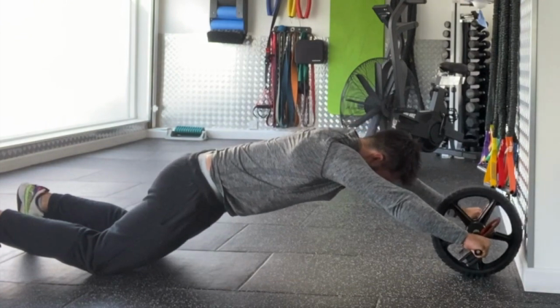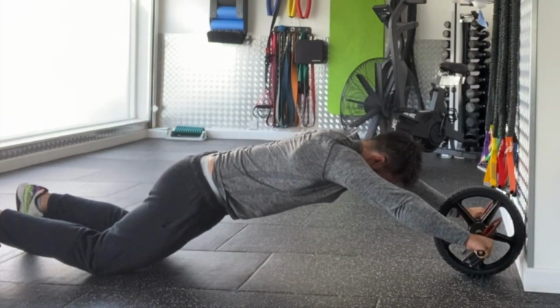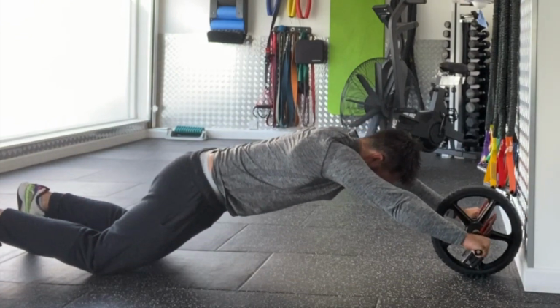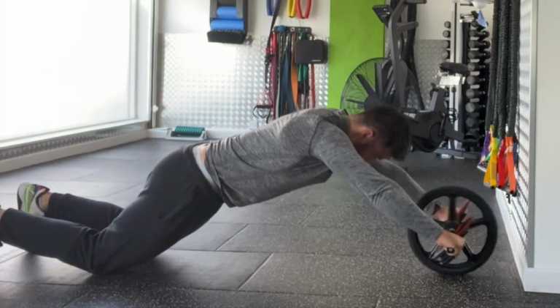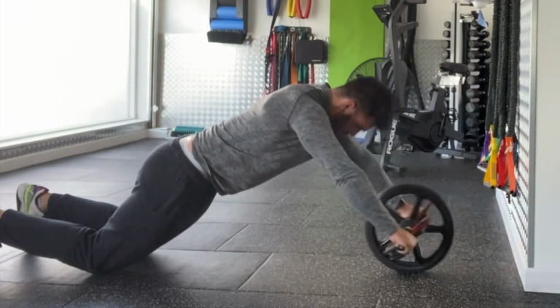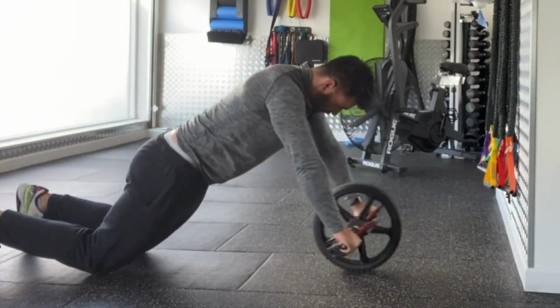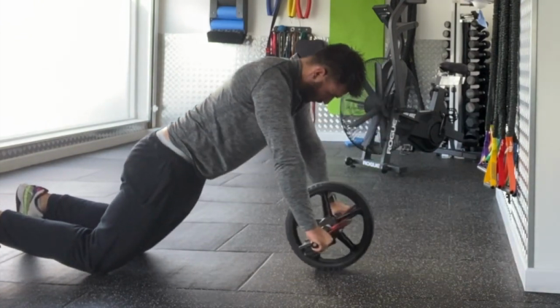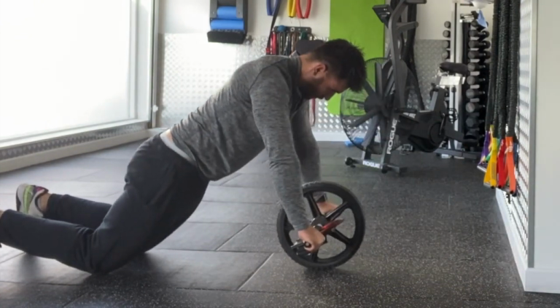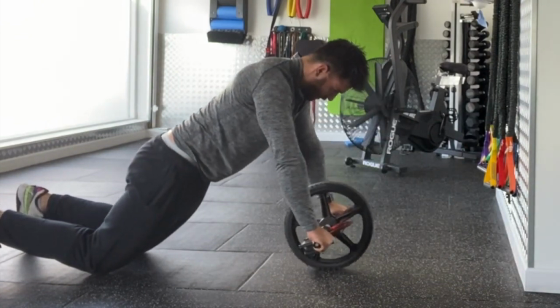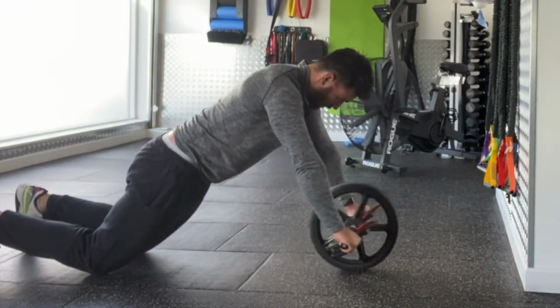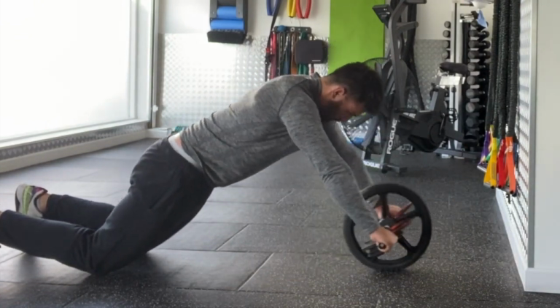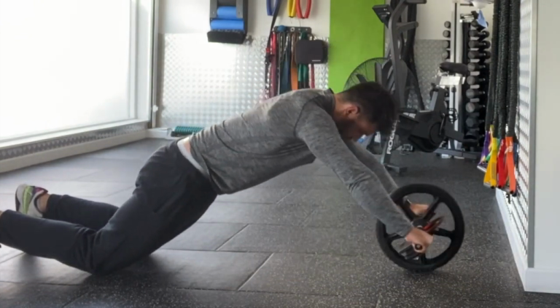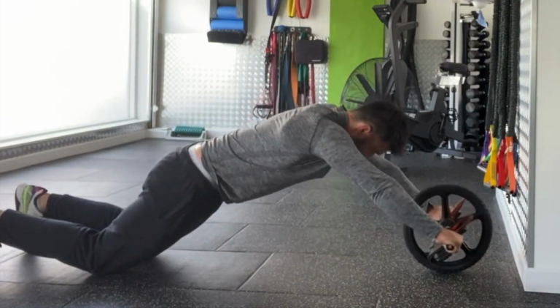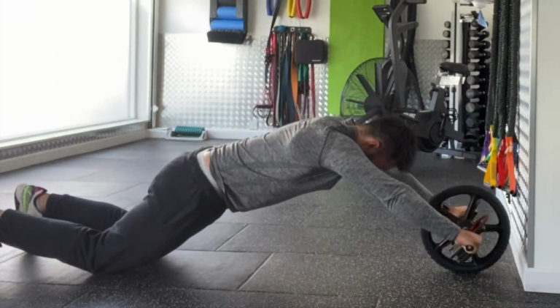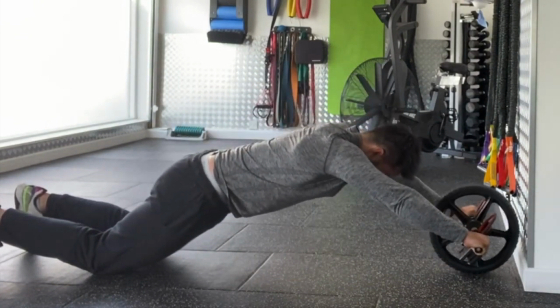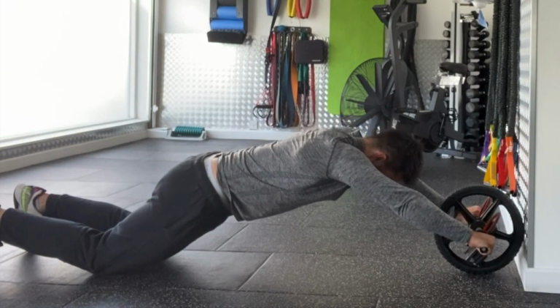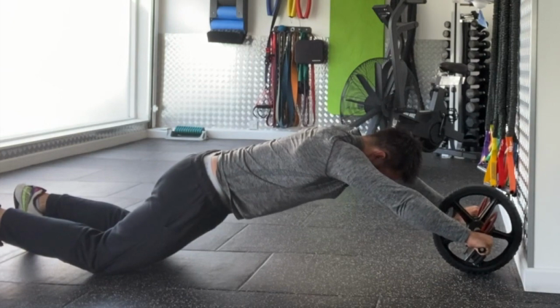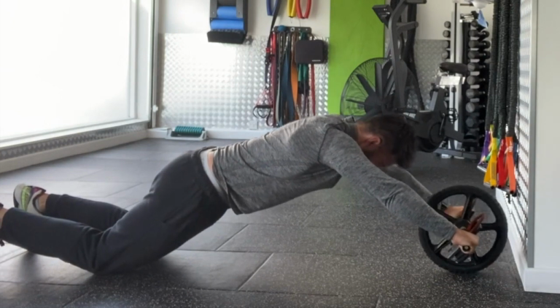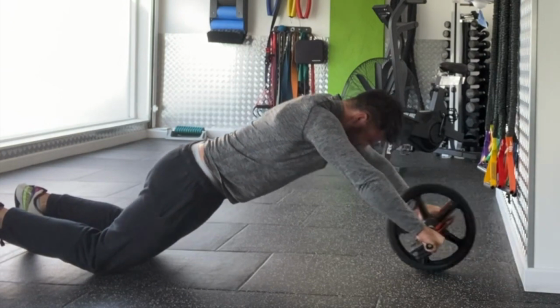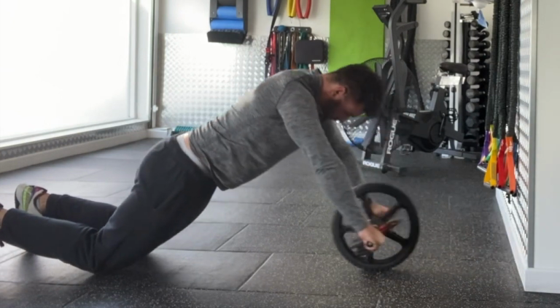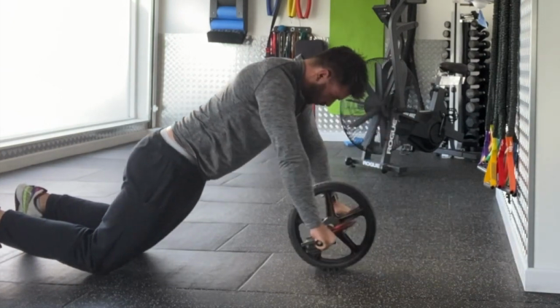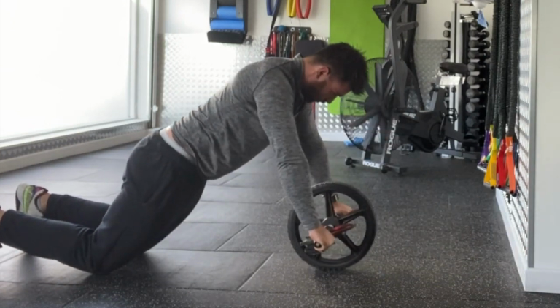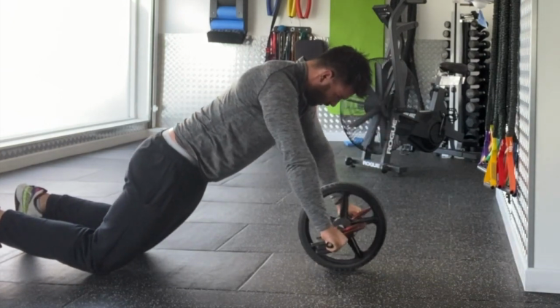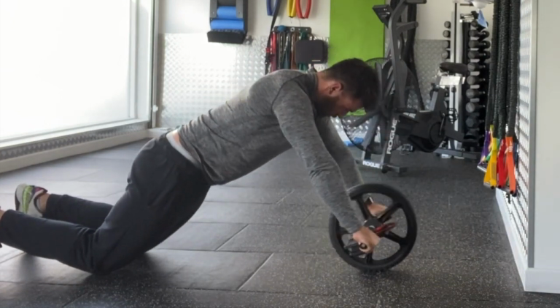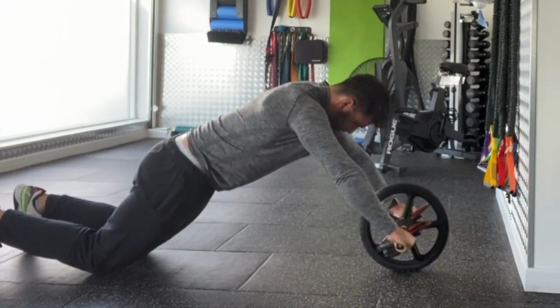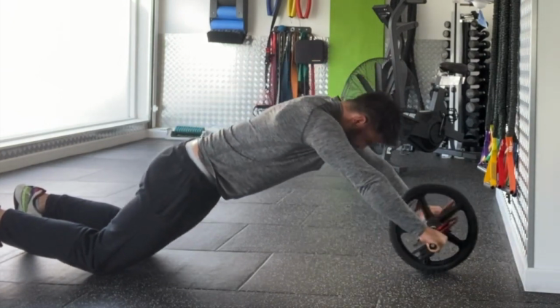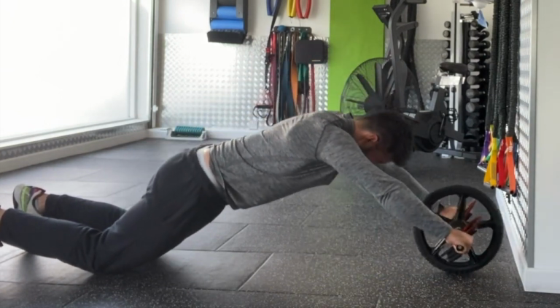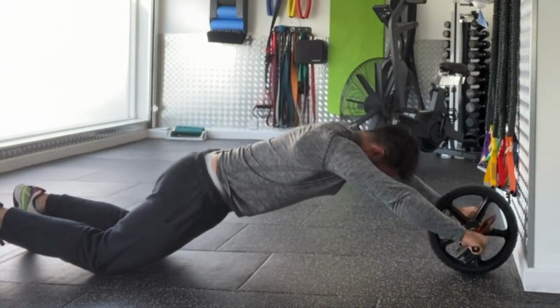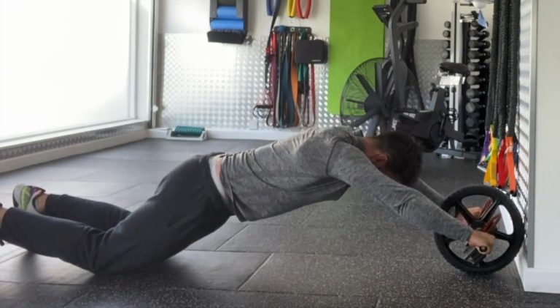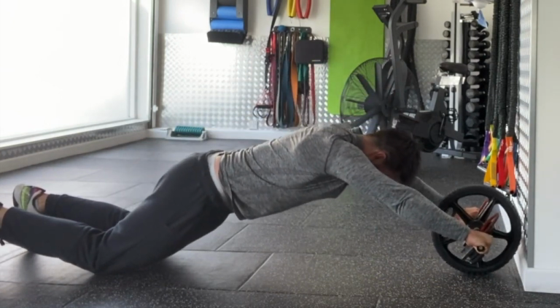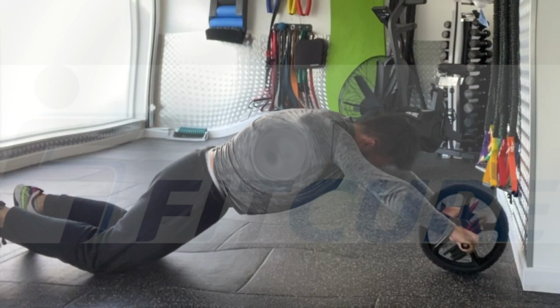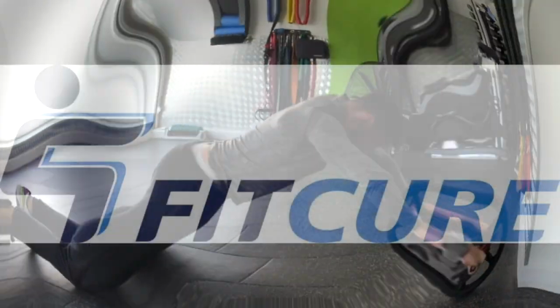Keep your ribcage stacked on top of your pelvis throughout this exercise. Push into that upper back throughout. You shouldn't feel anything through the lower back. Big deep breaths in, big exhales. Repeat for the prescribed number of repetitions or length of time.